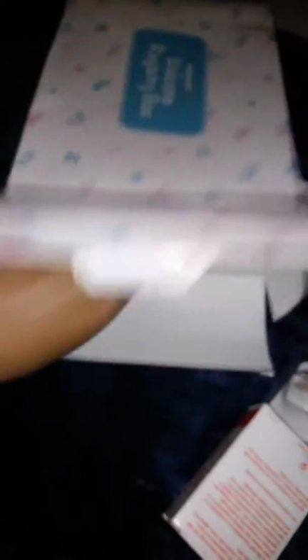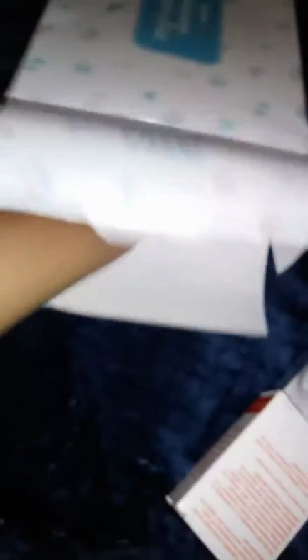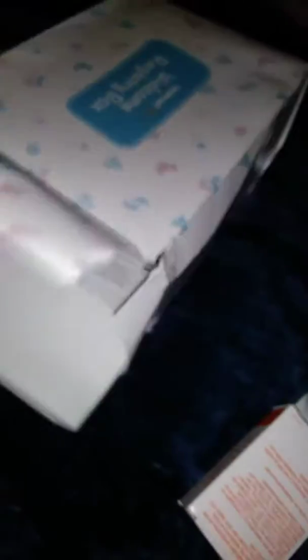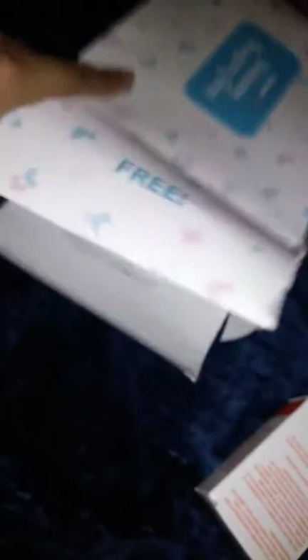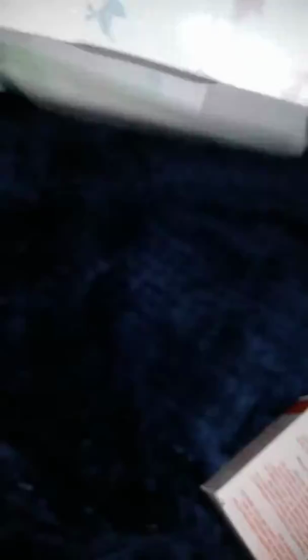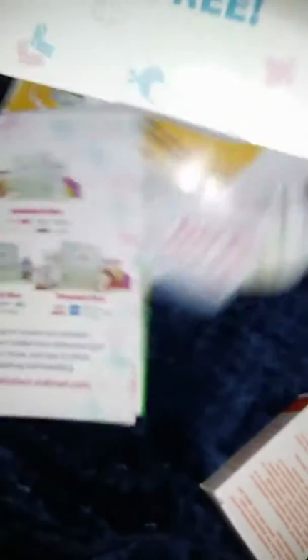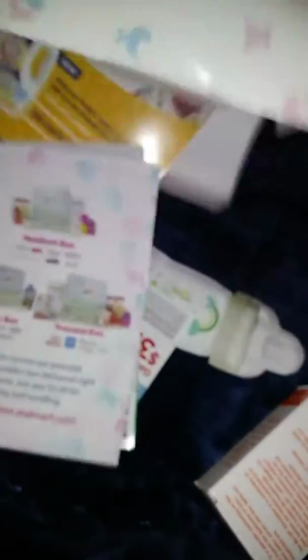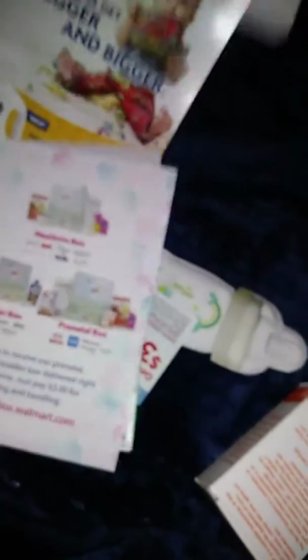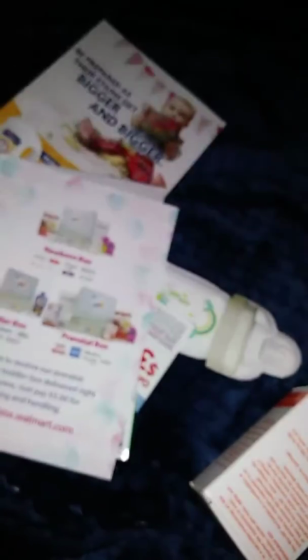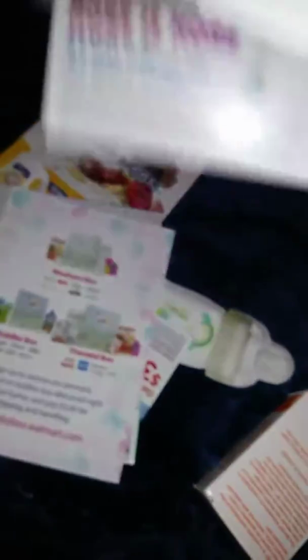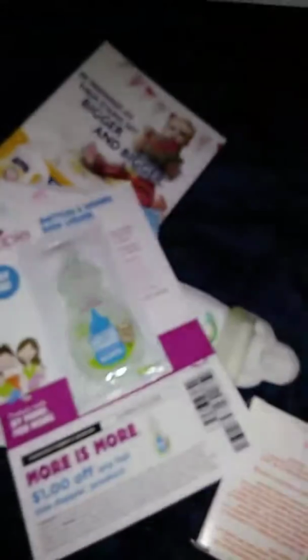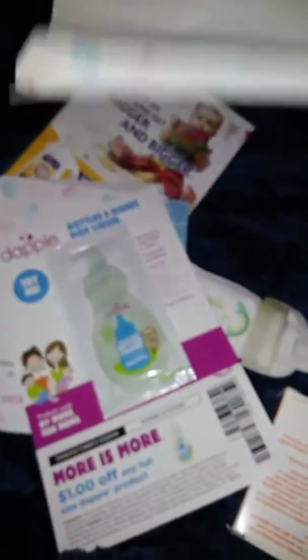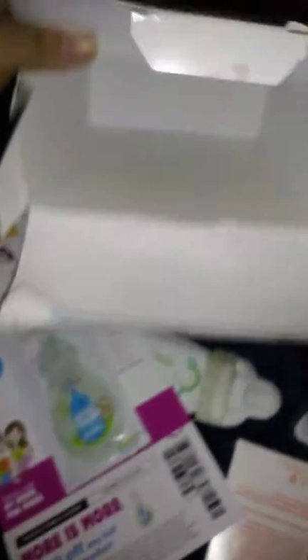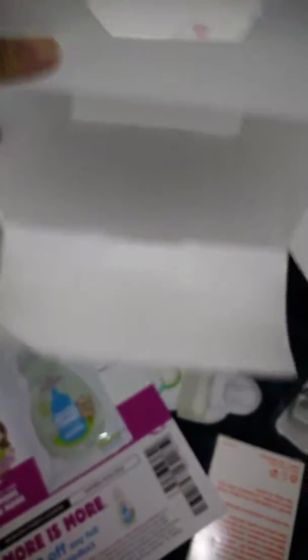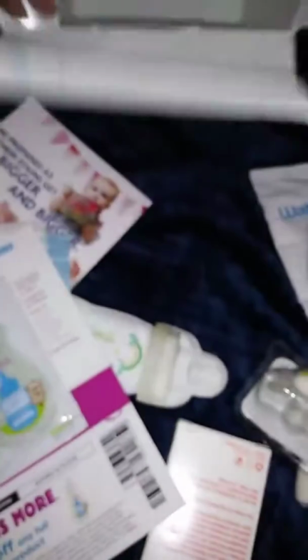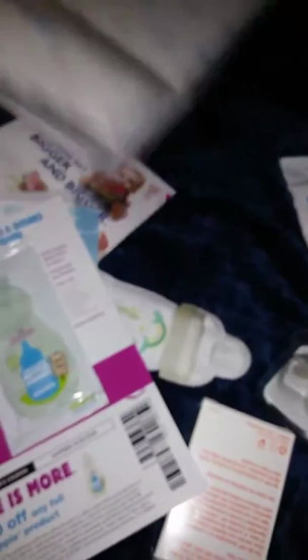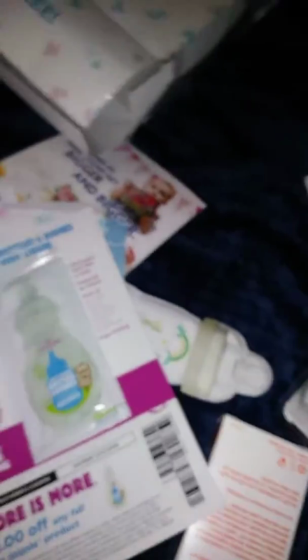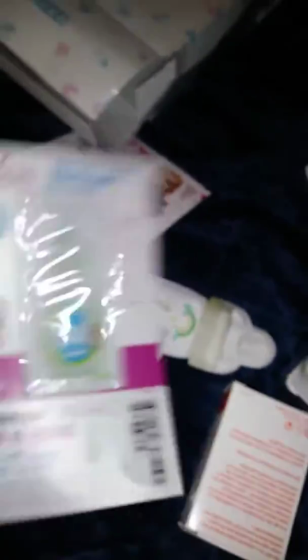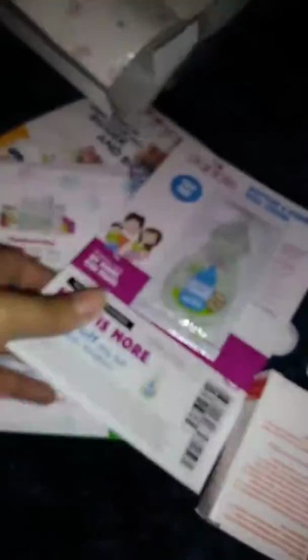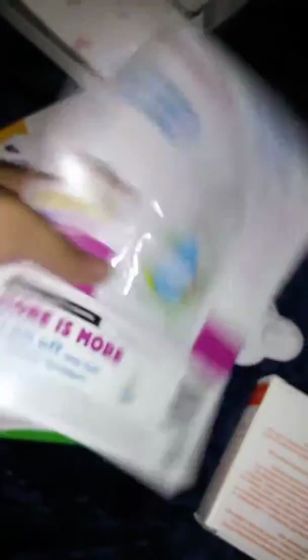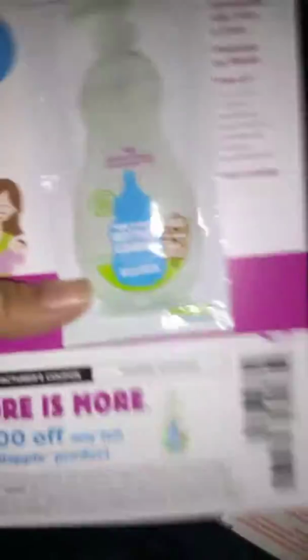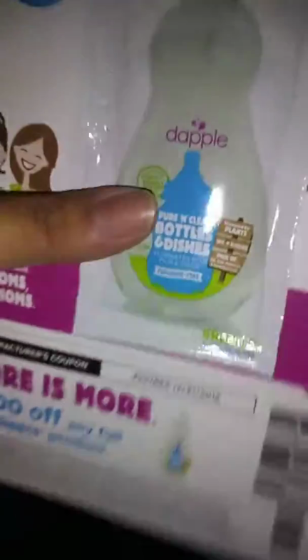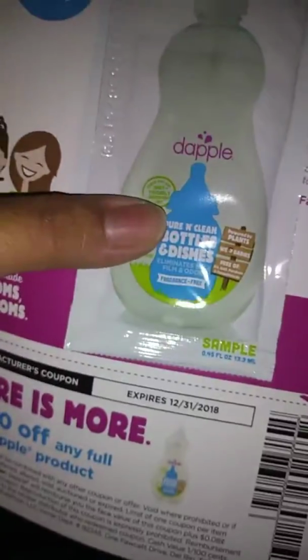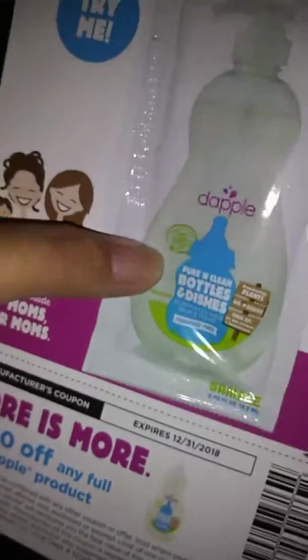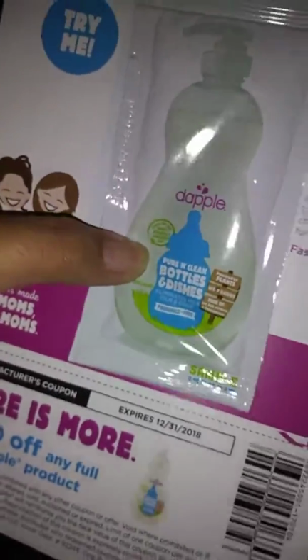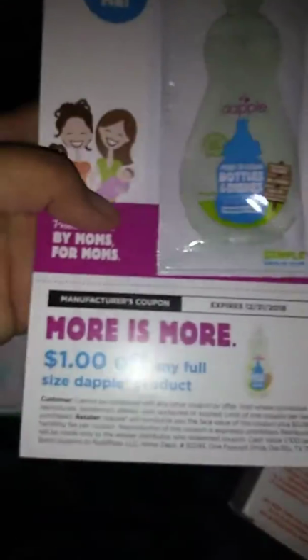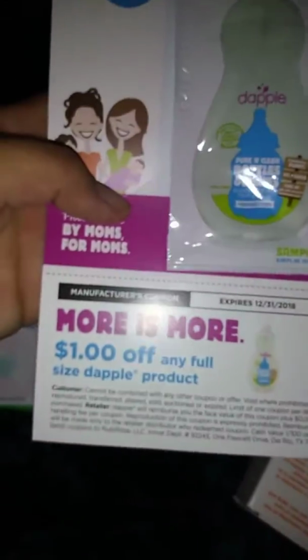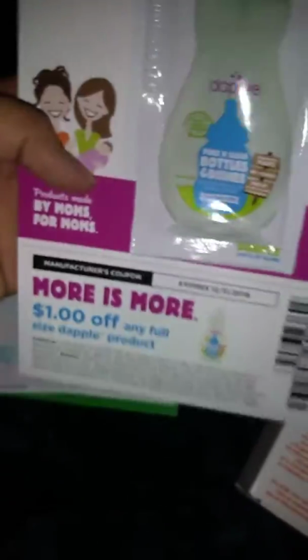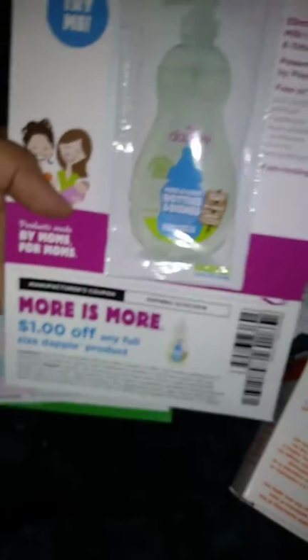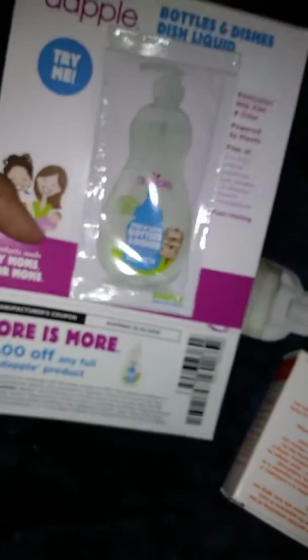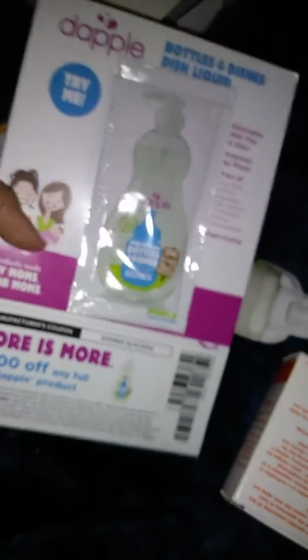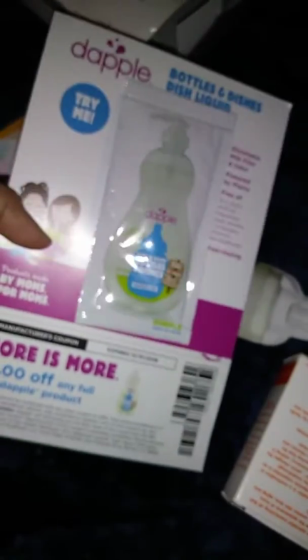And there's a lot of coupon stuff, so let's go through it quickly. The box also has a Dapple sample of the soap — I love this soap — and there's a dollar off the soap for Dapple.